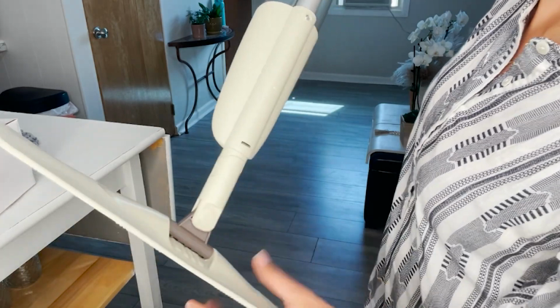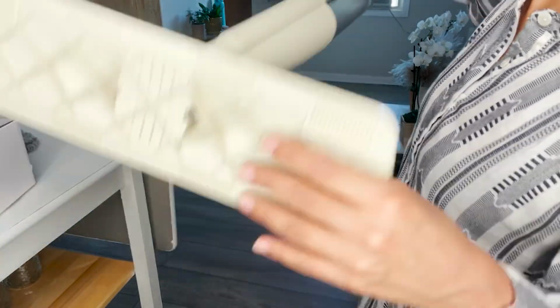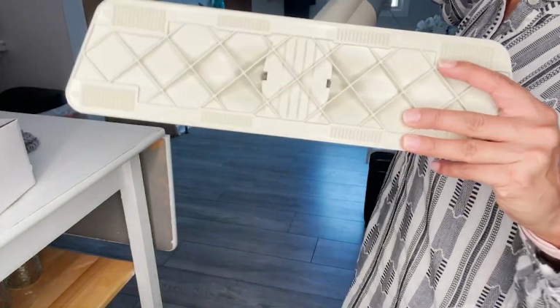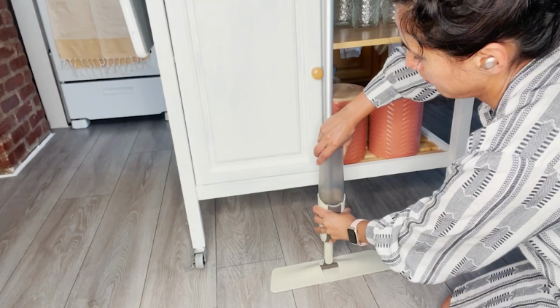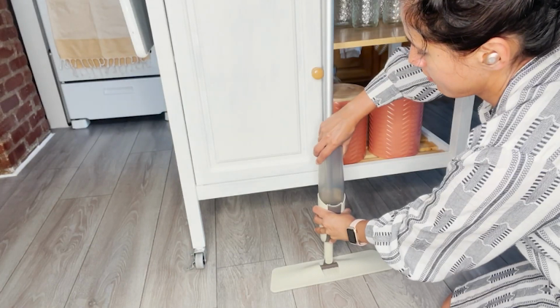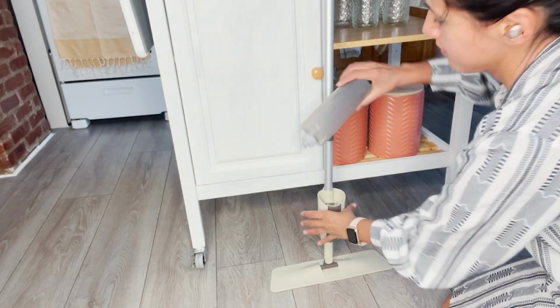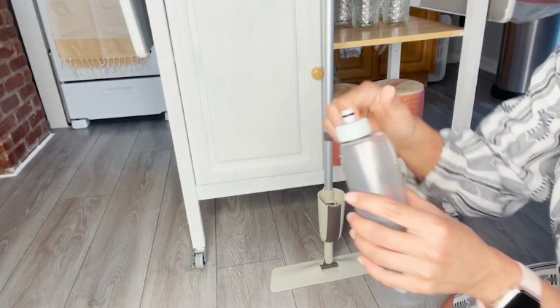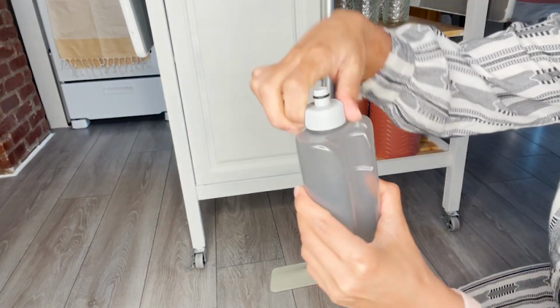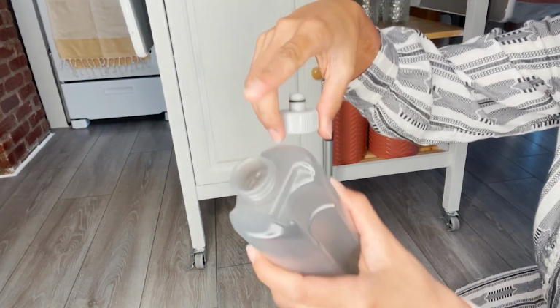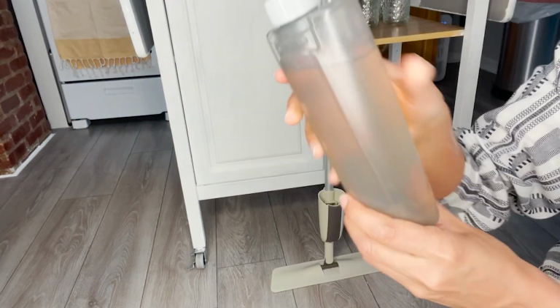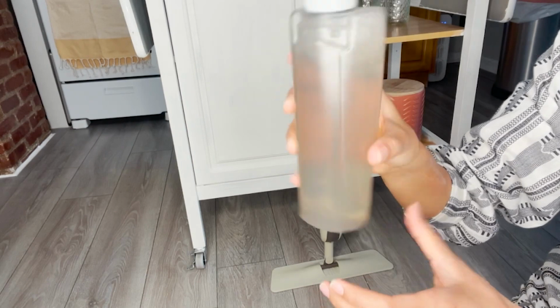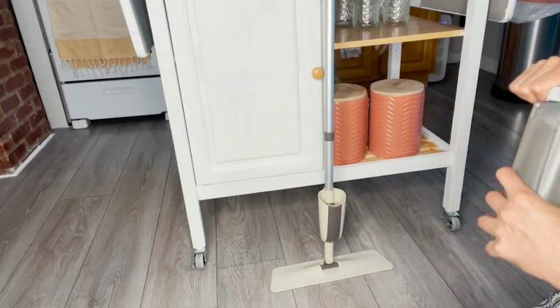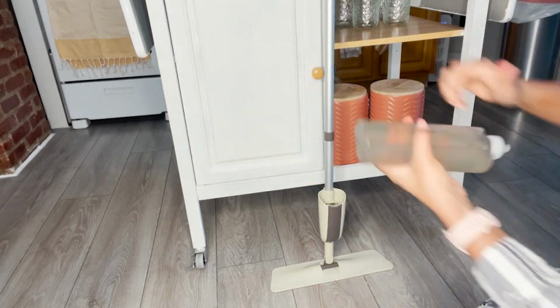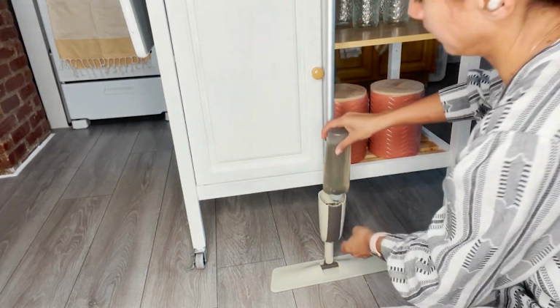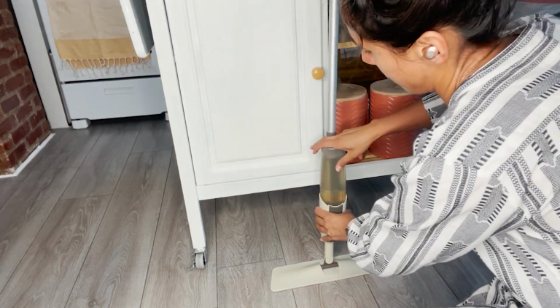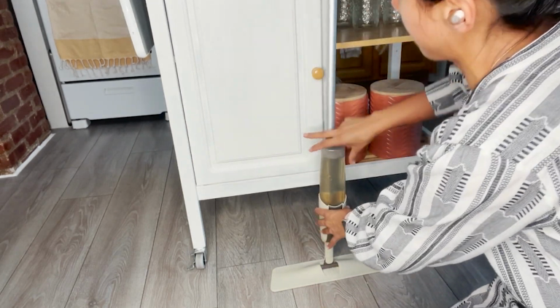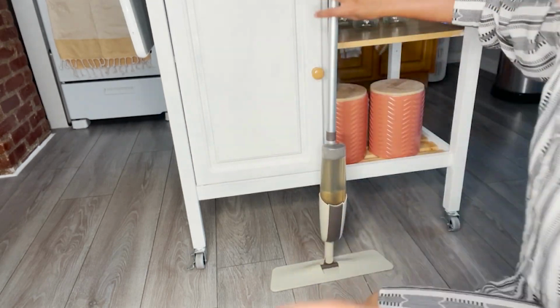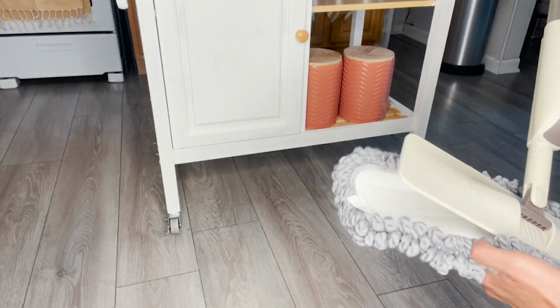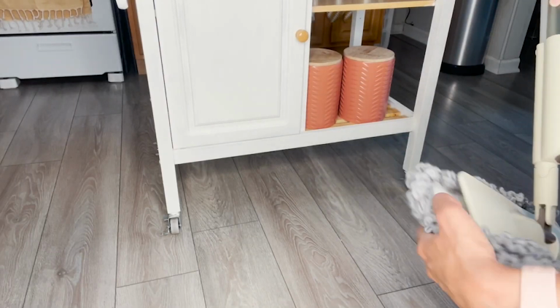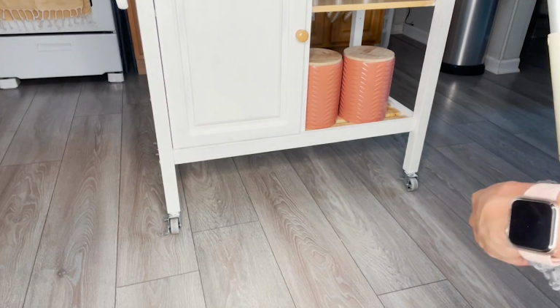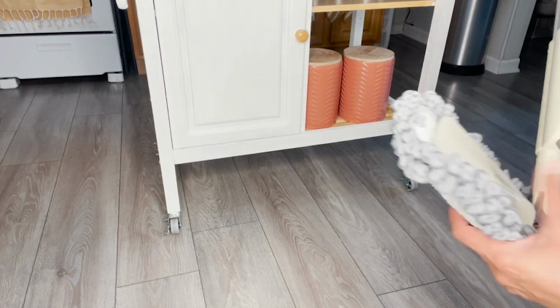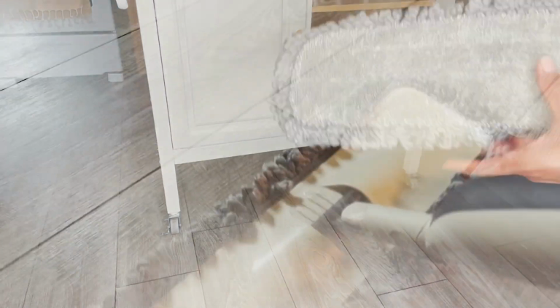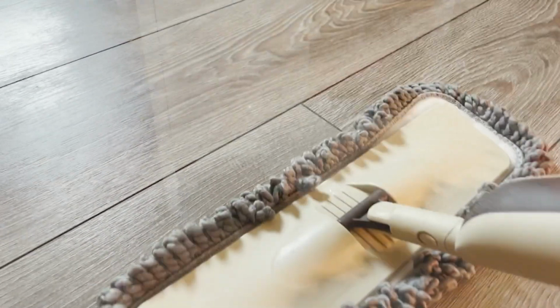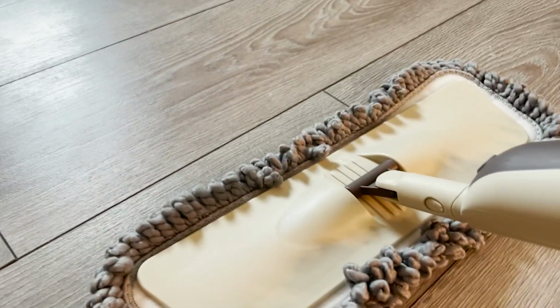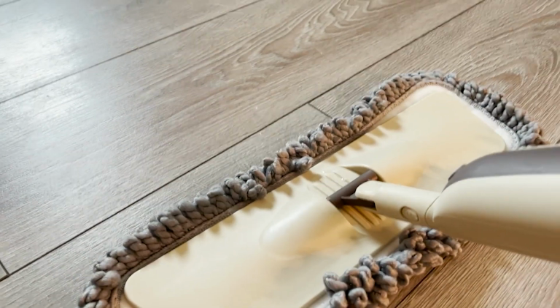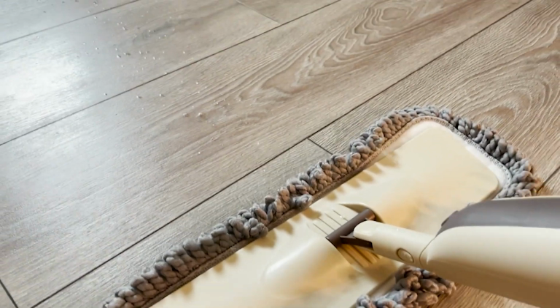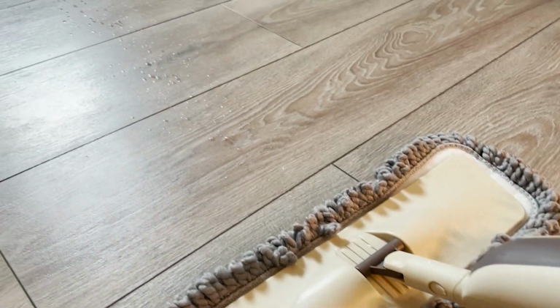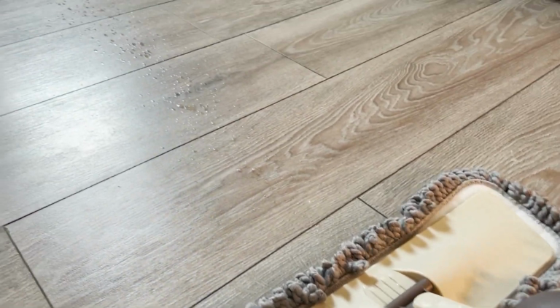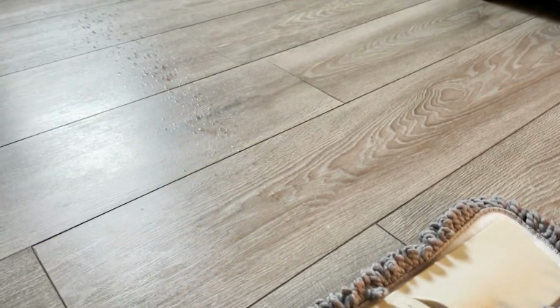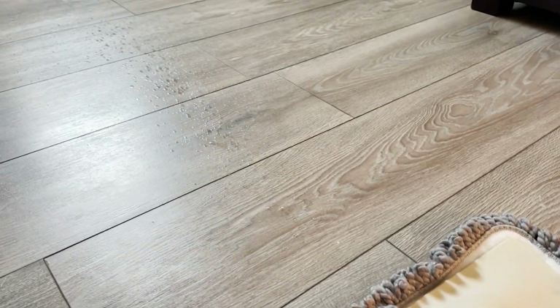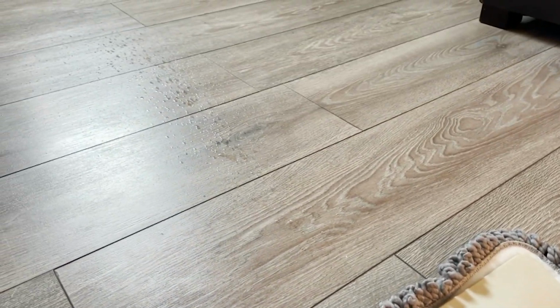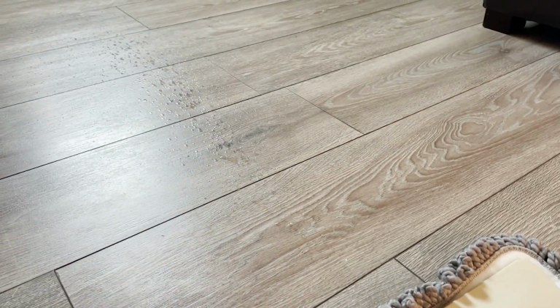I assembled this mop in less than five minutes — I really appreciated that it was easy to assemble and it's very lightweight. When I had to add the cleaner of my preference, the water tank was easy to remove and easy to attach.